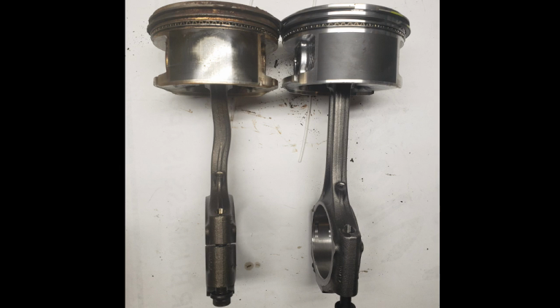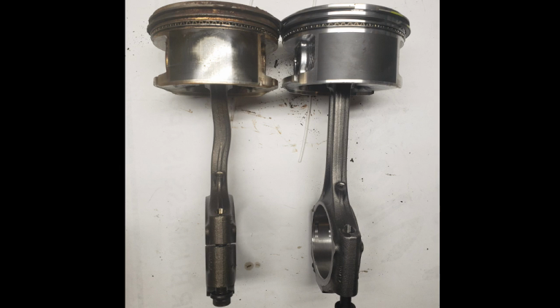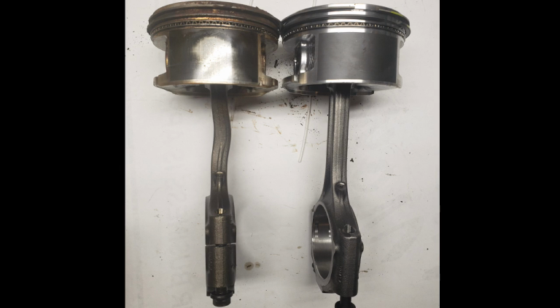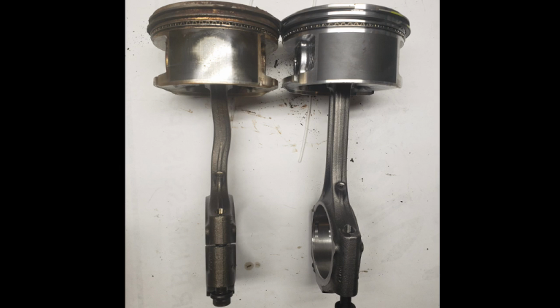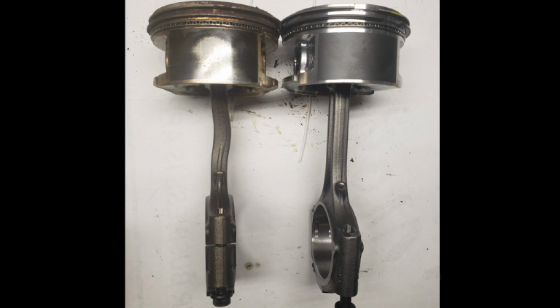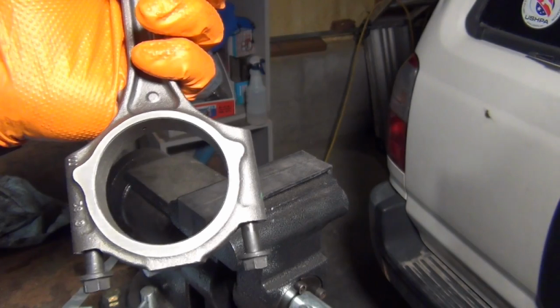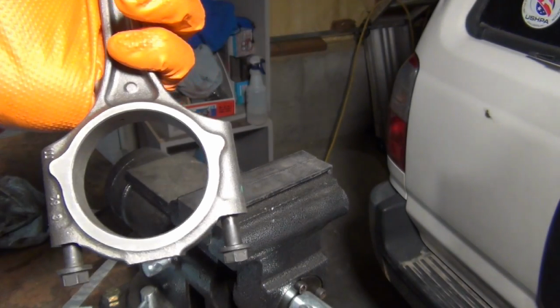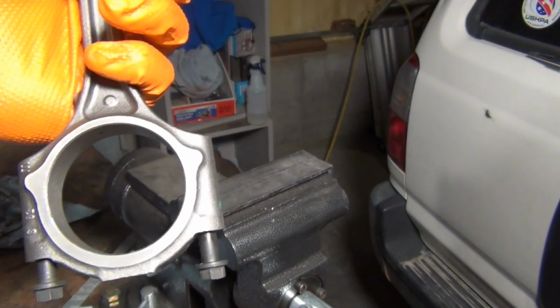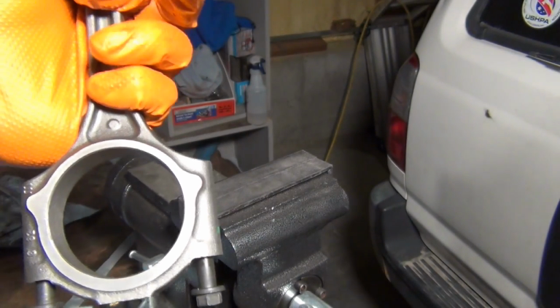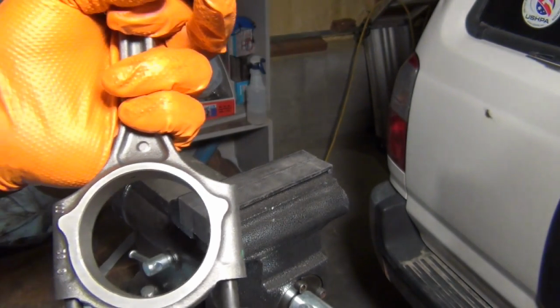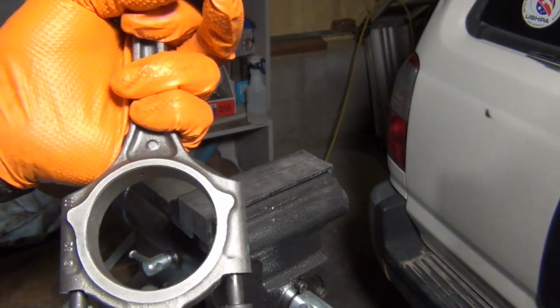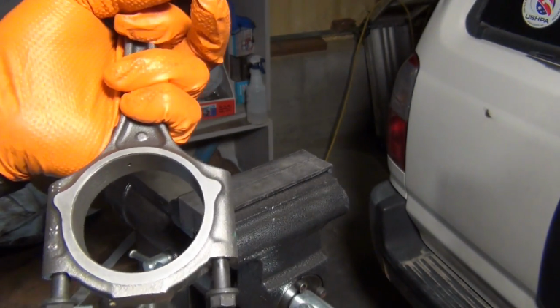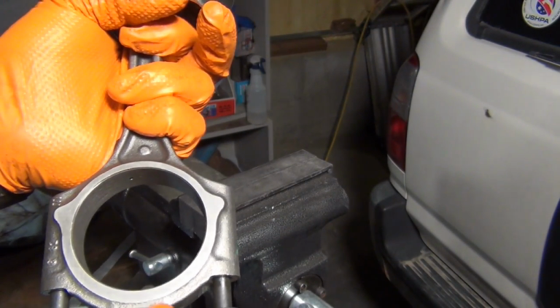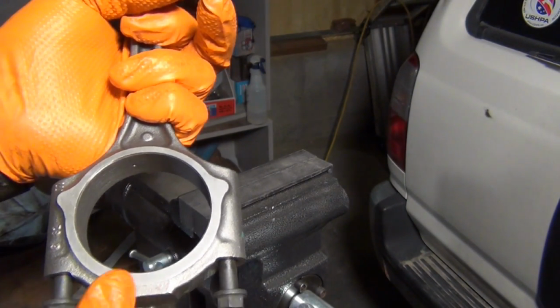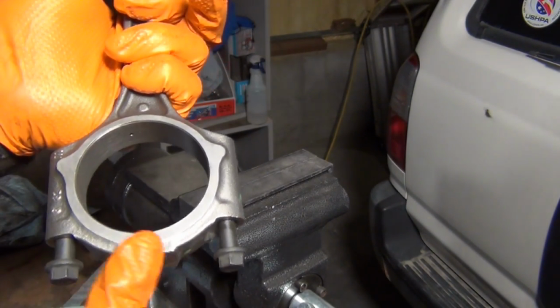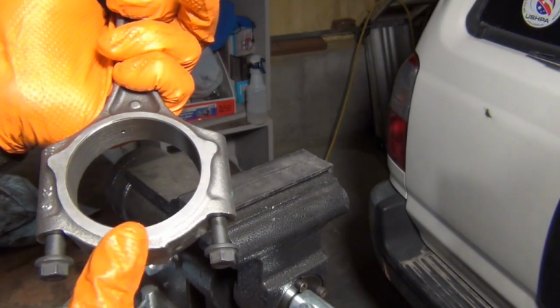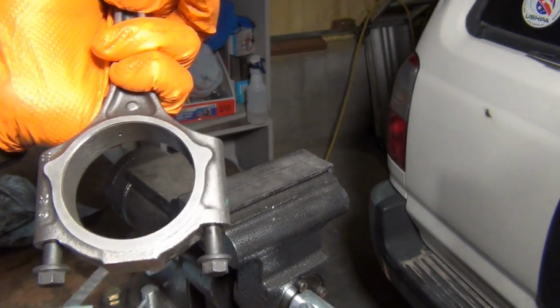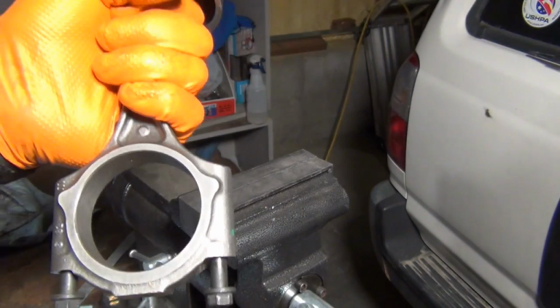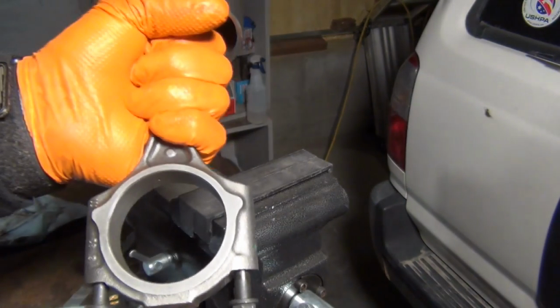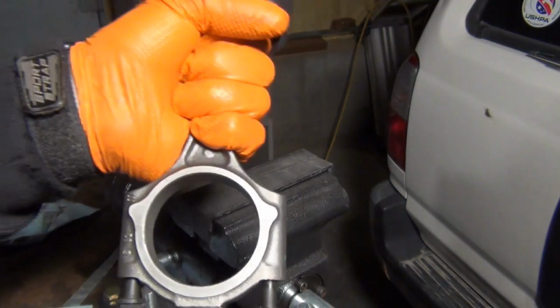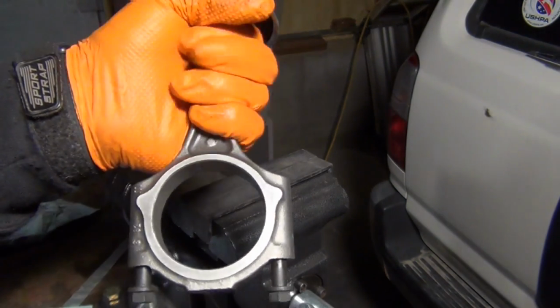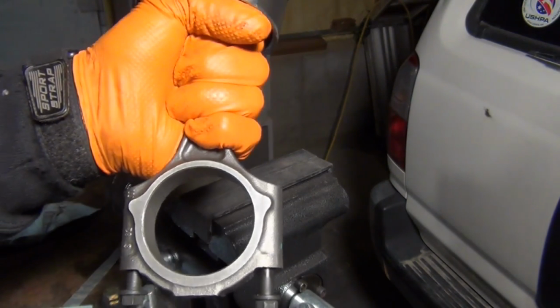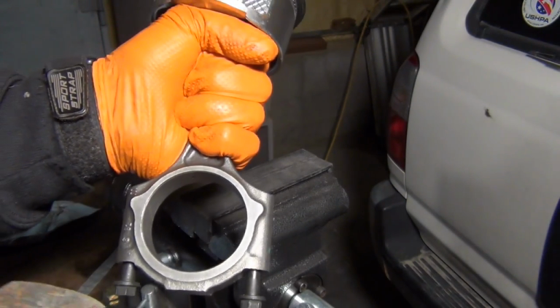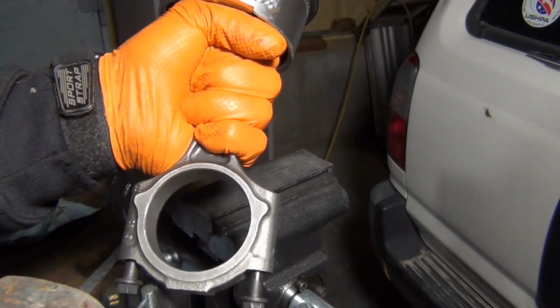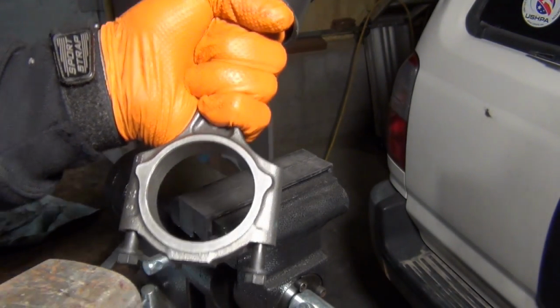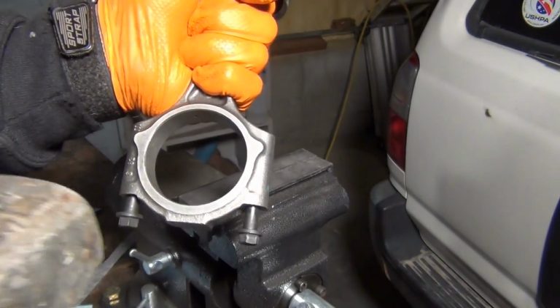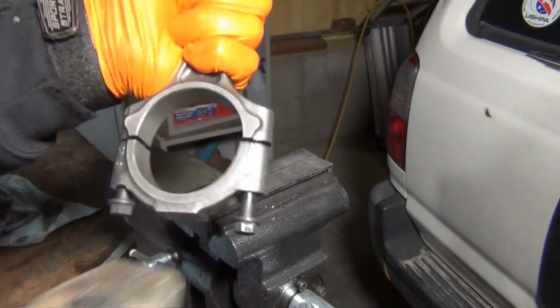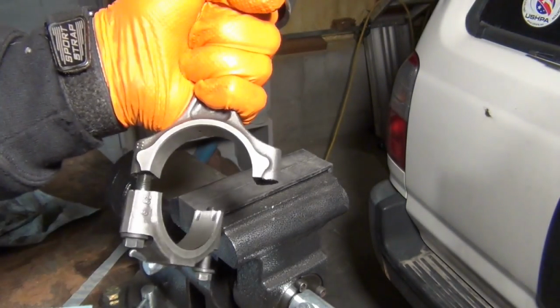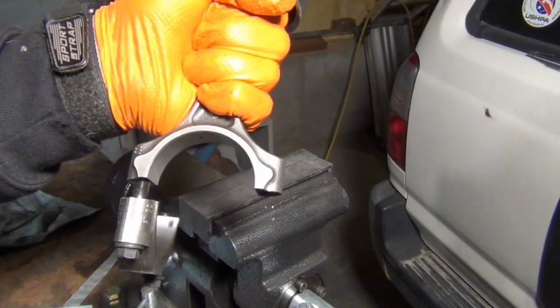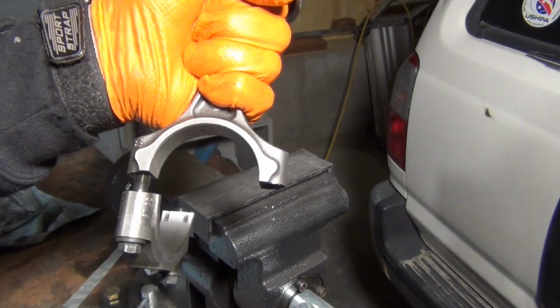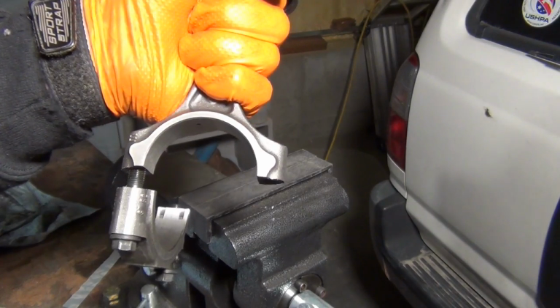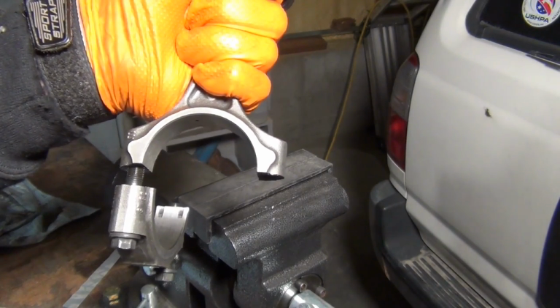These pistons are a little tricky — let me show you why. To get these to break, you hit it on this part right here that's not on your machined surface. Grip it firmly and just tap it like this. That's all it takes and they break.